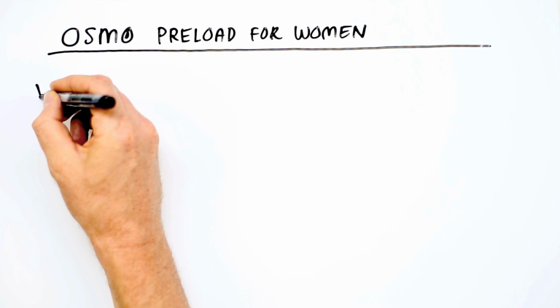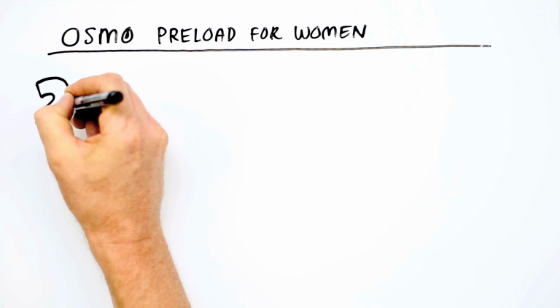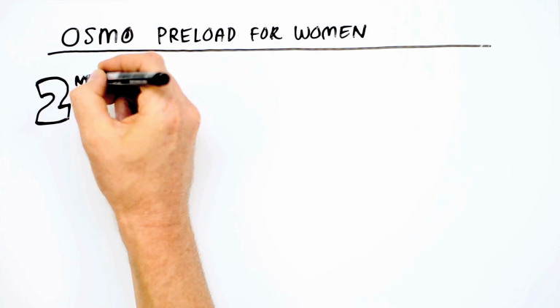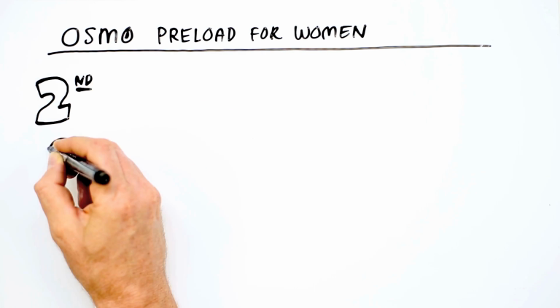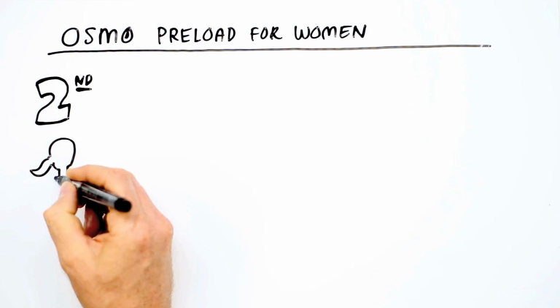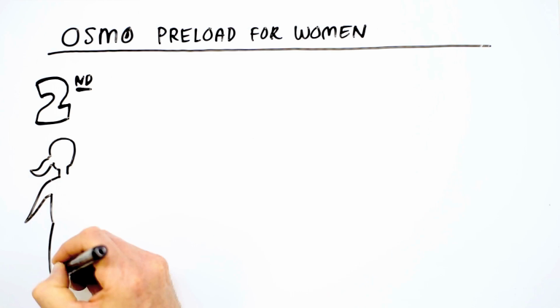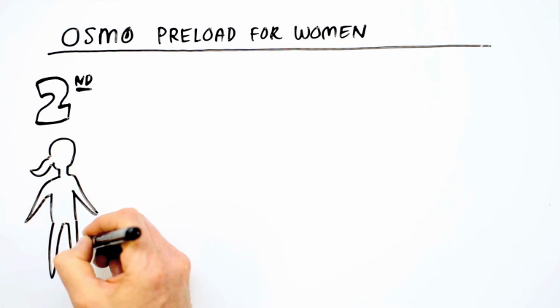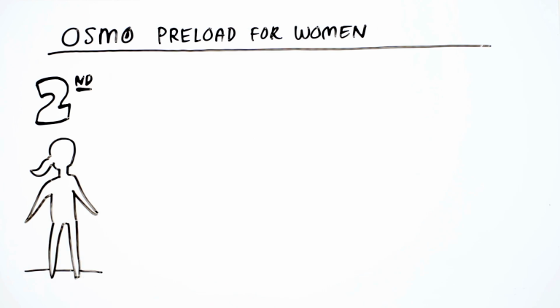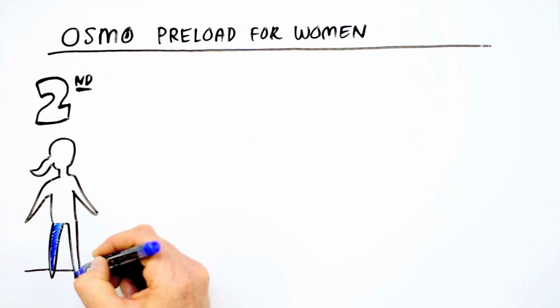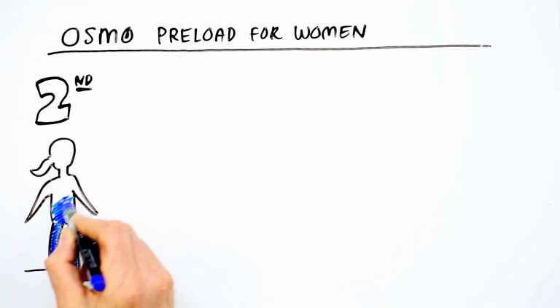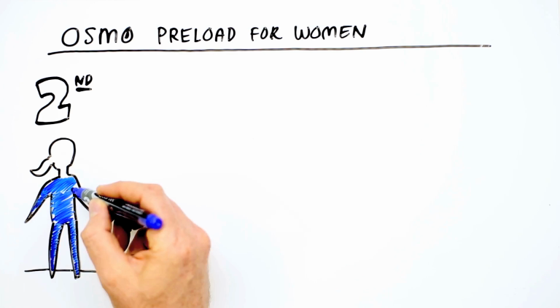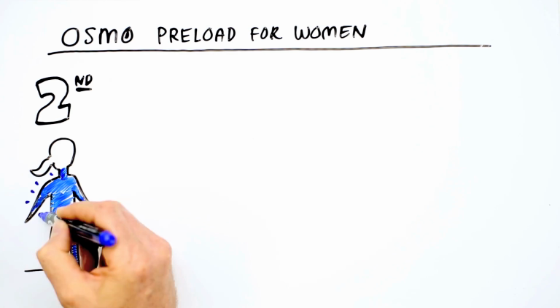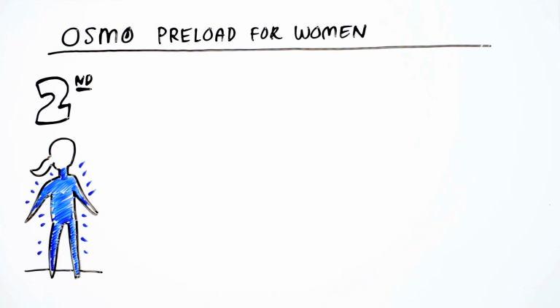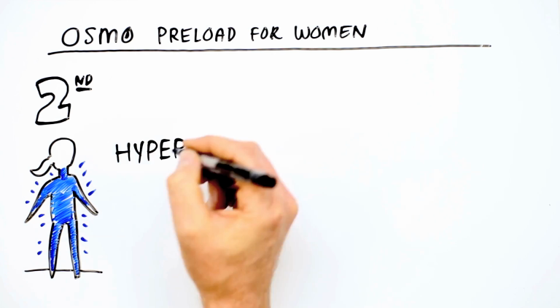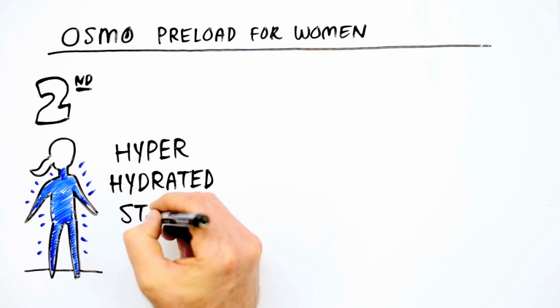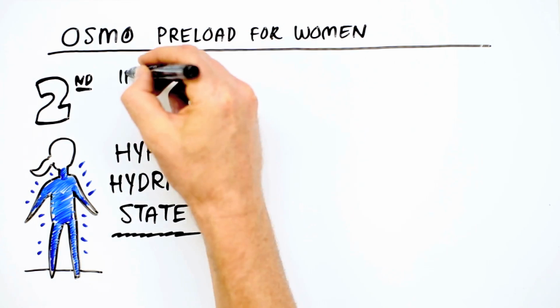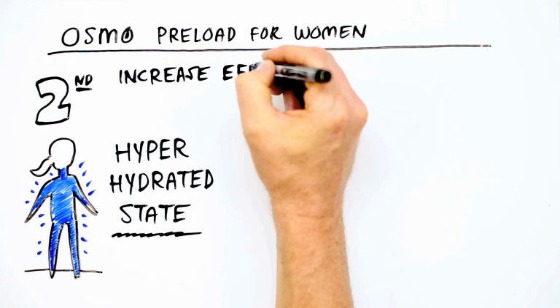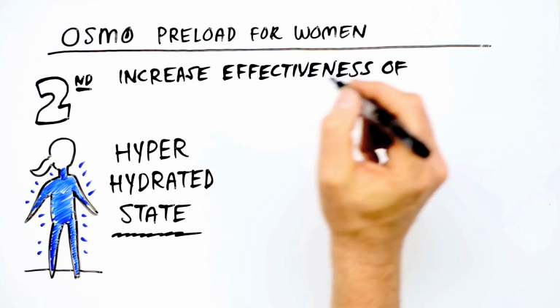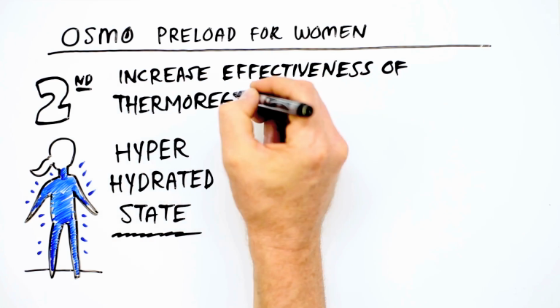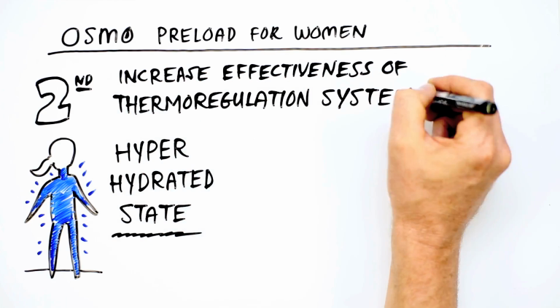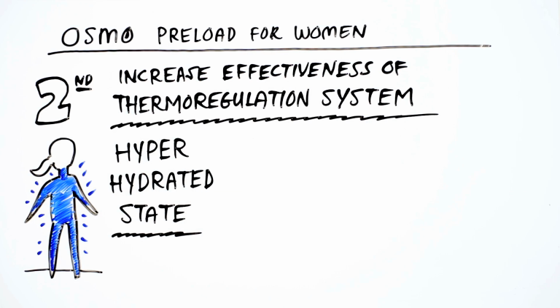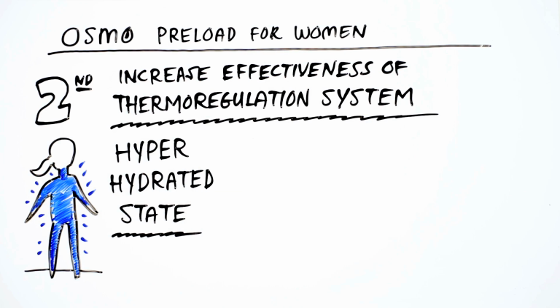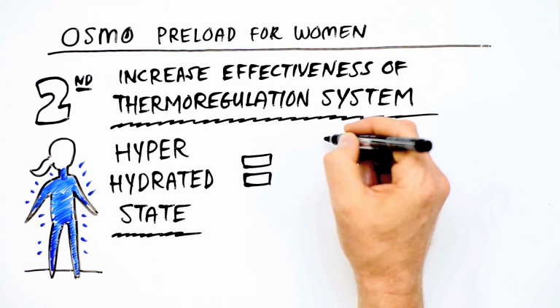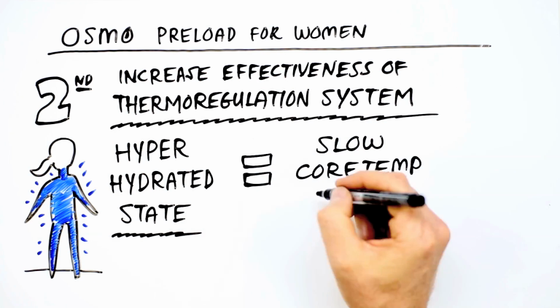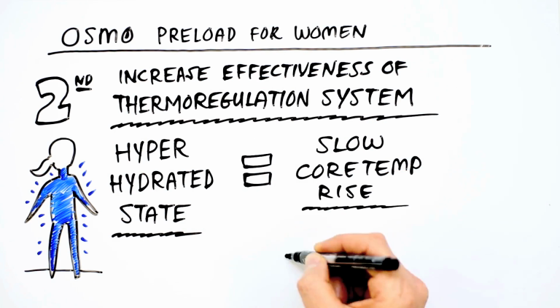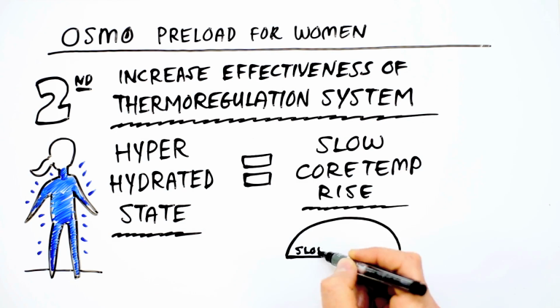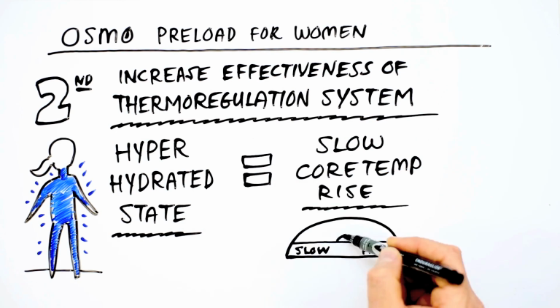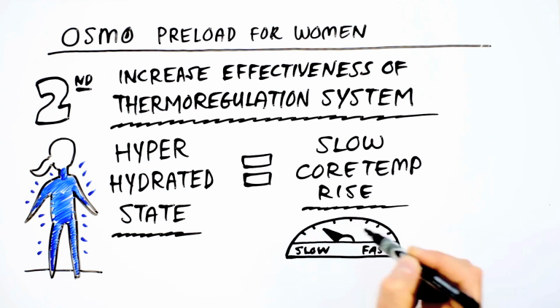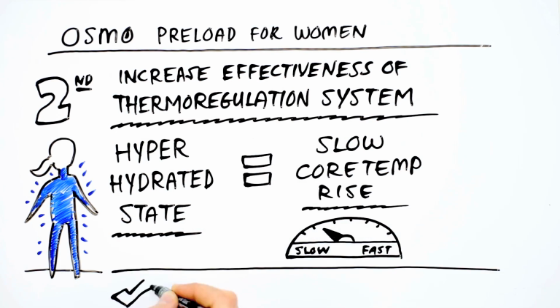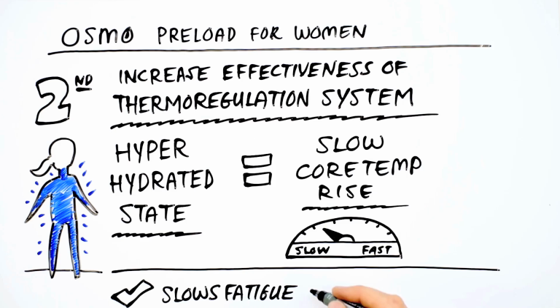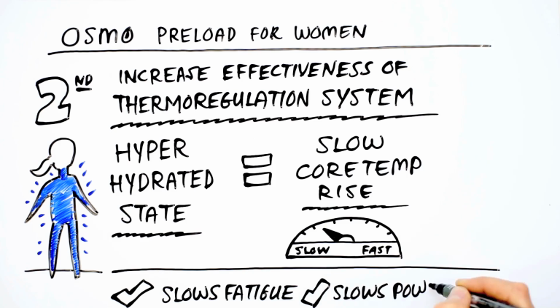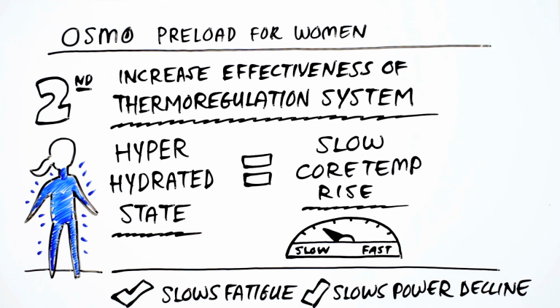Second, since an athlete starts an event in a hyperhydrated state, she has a greater amount of total body water to increase the effectiveness of the body's thermoregulation system, effectively slowing the rate of core temperature rise, which slows fatigue and power decline.